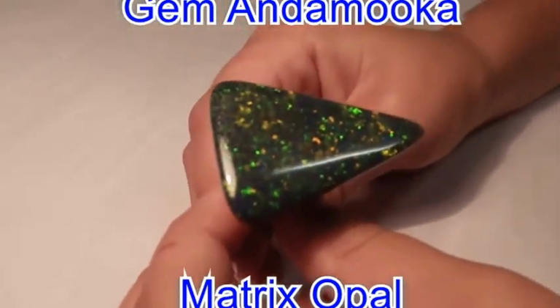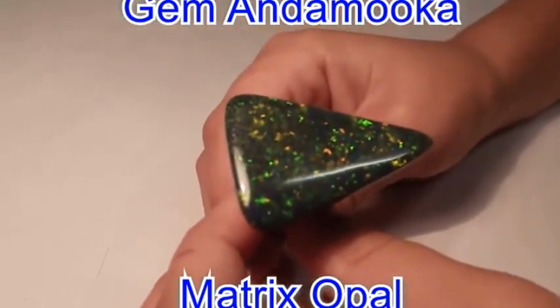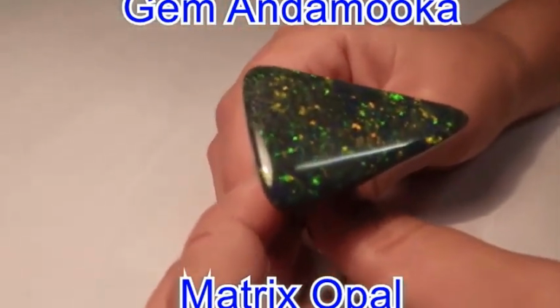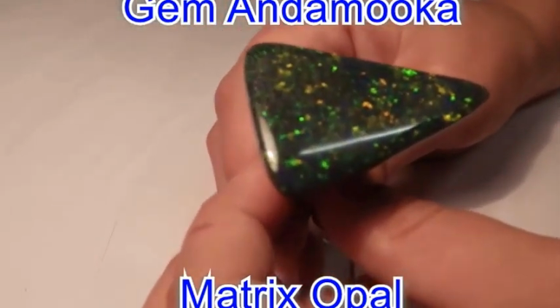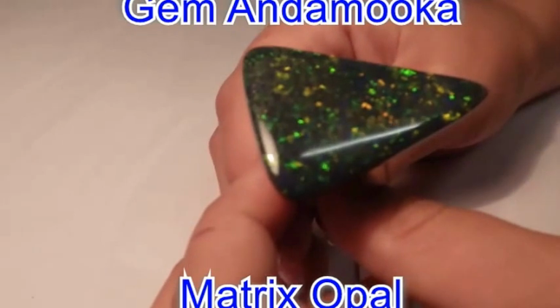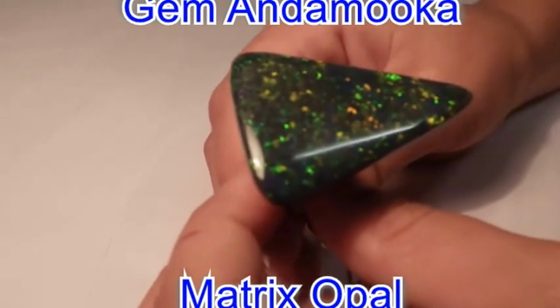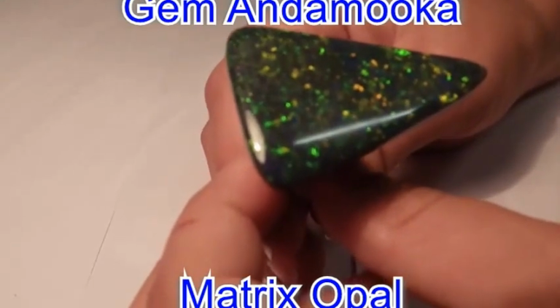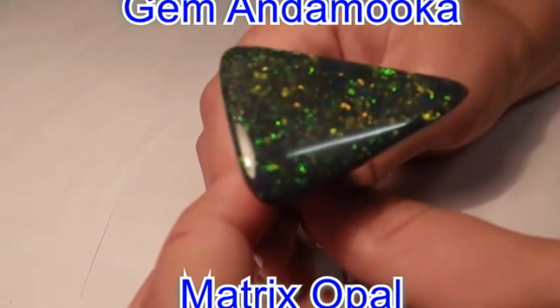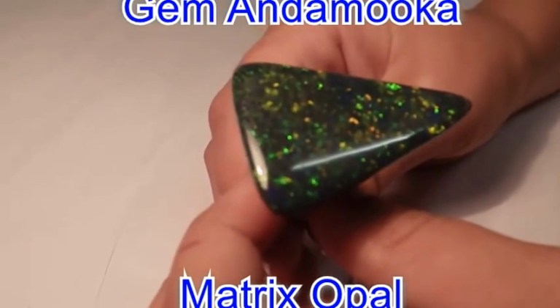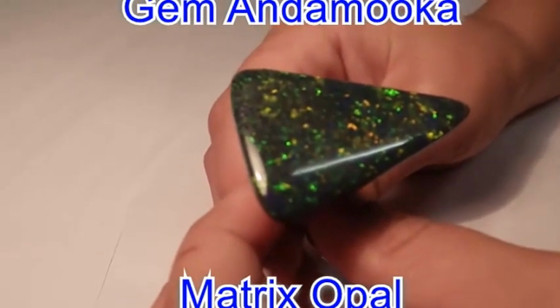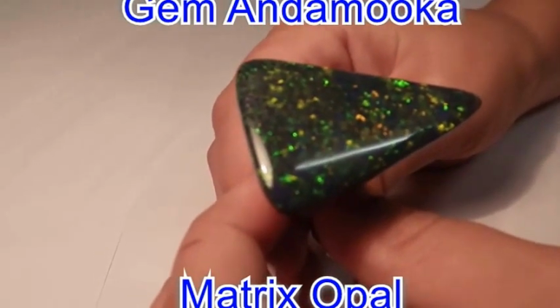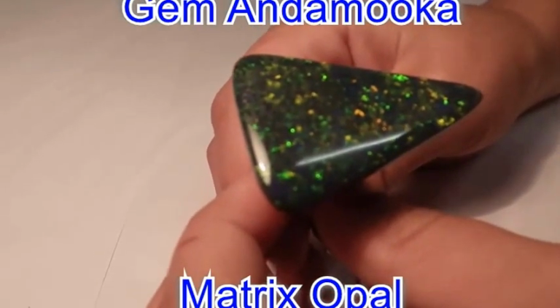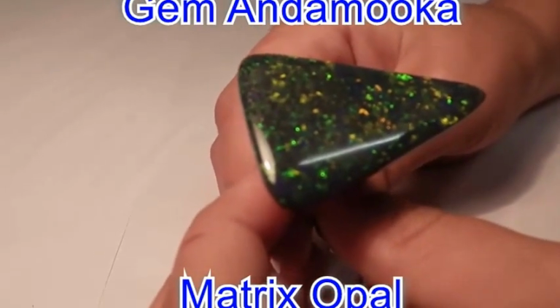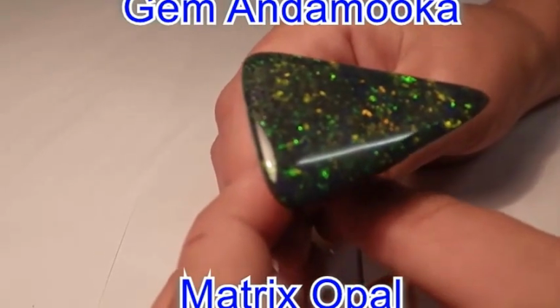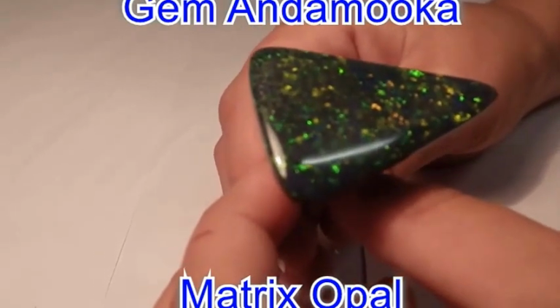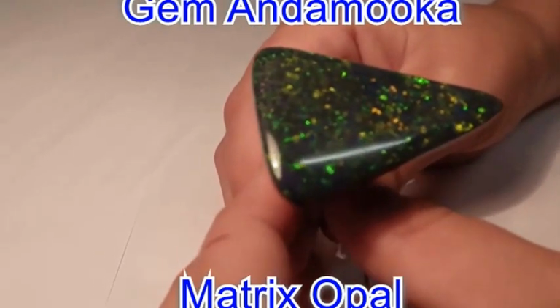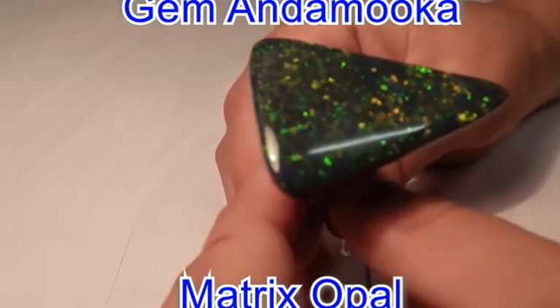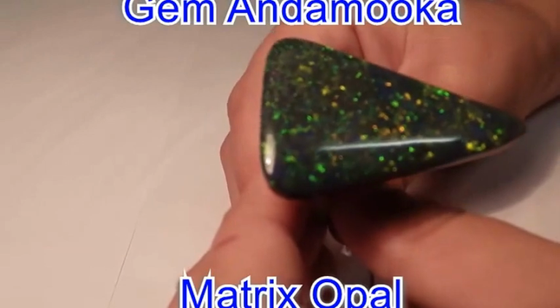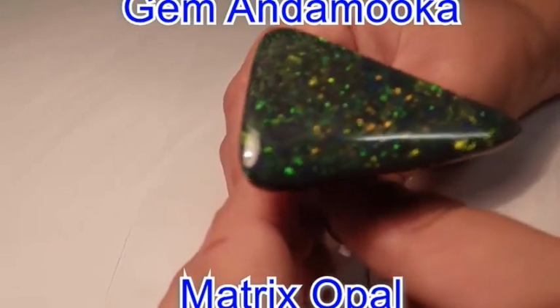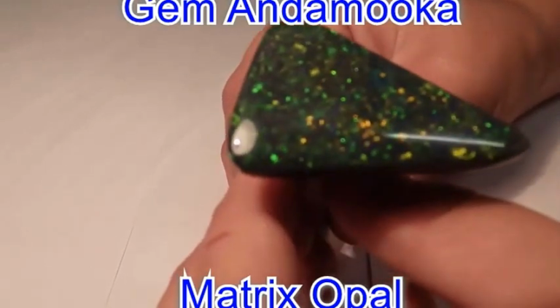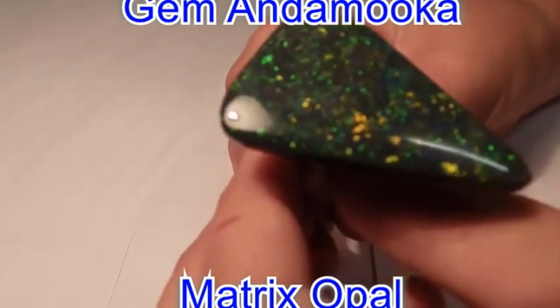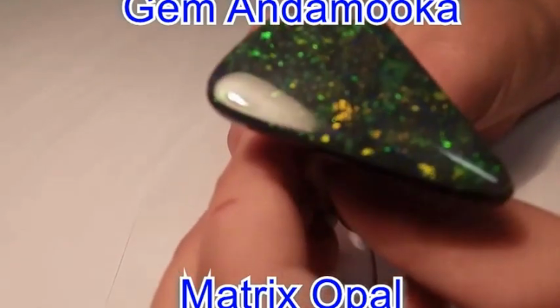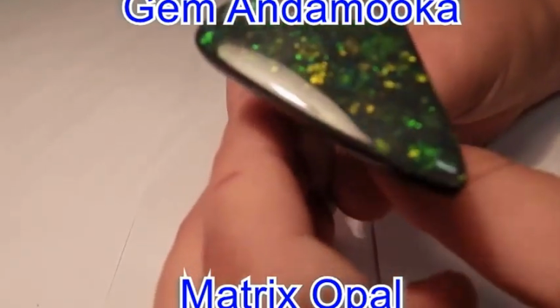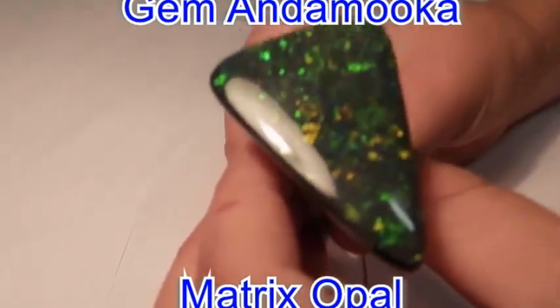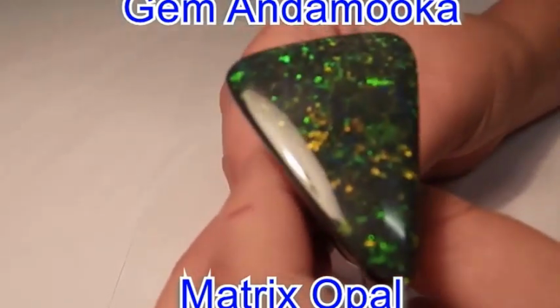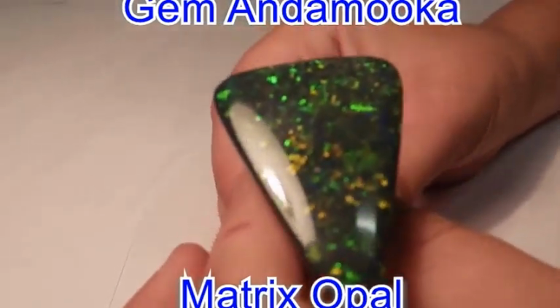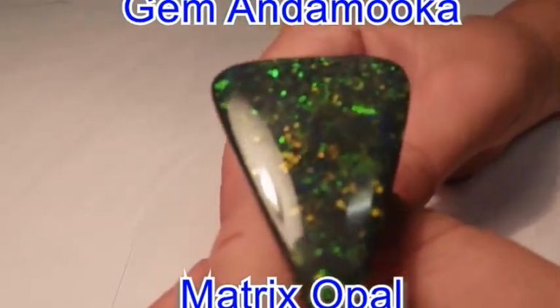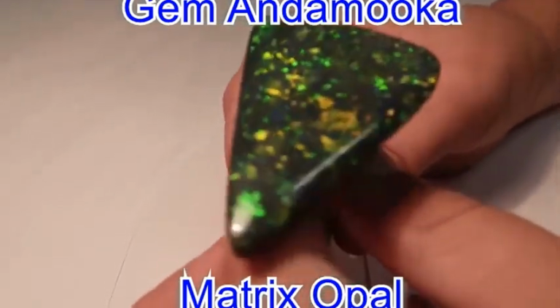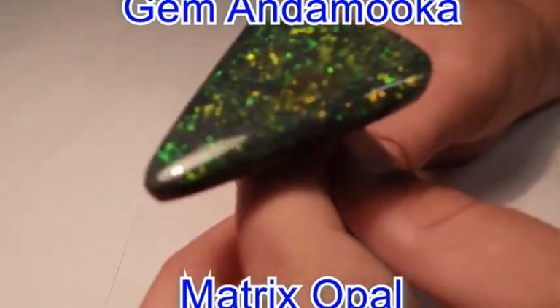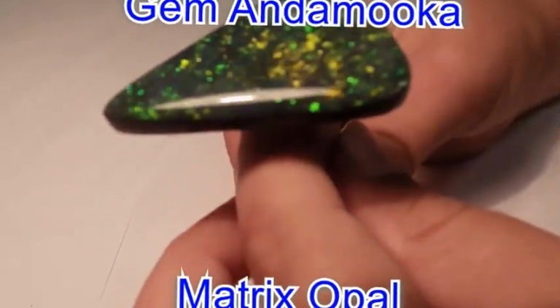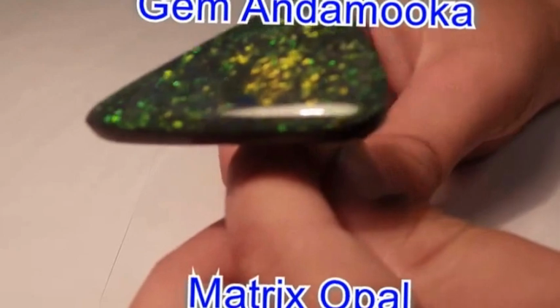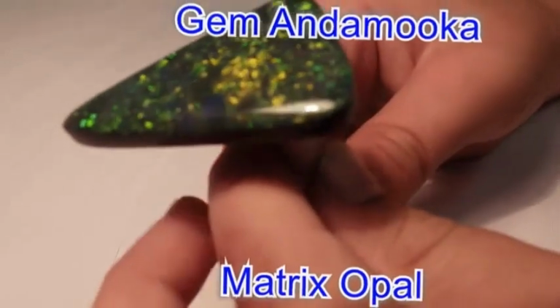It is a matrix from Andamooka with a little bit of Gem Opal in it and it's got that lovely colour. Let's do a couple rounds to show you all this colour in this beautiful opal.